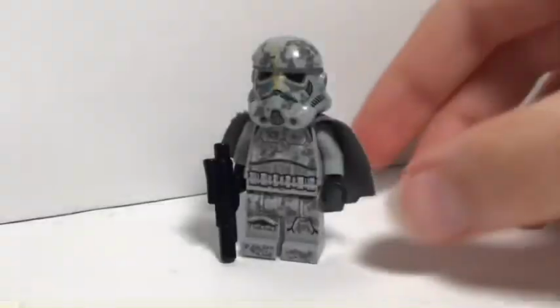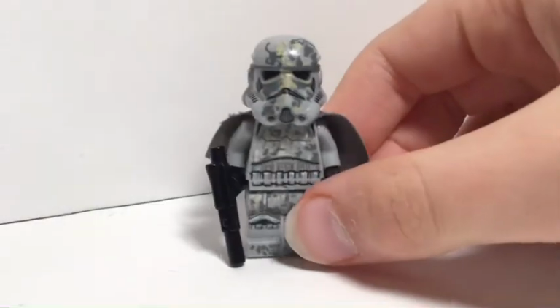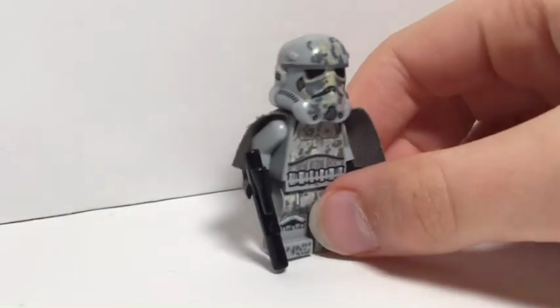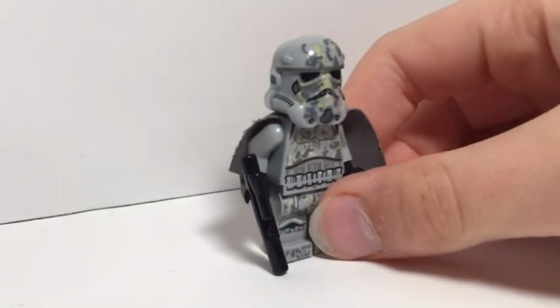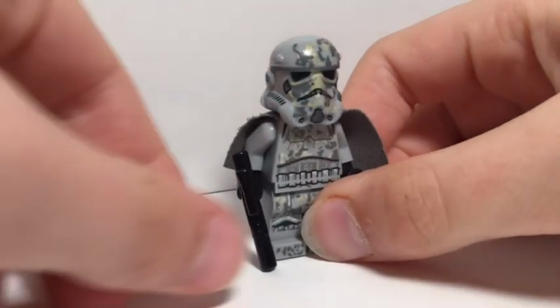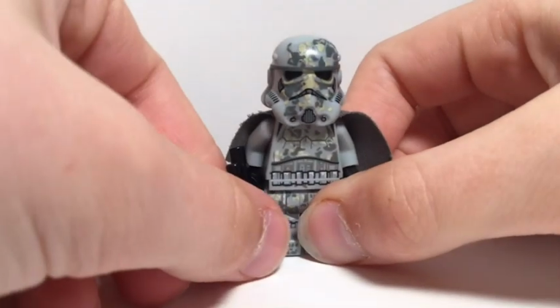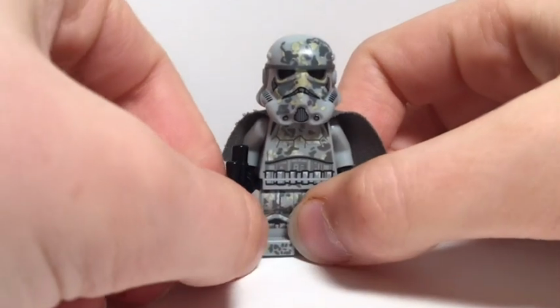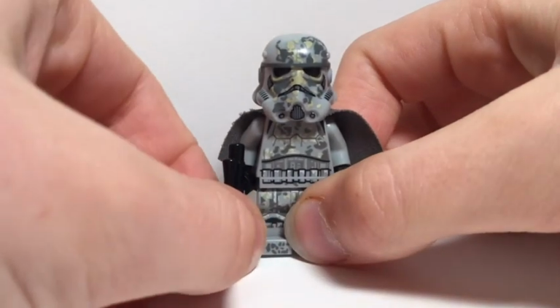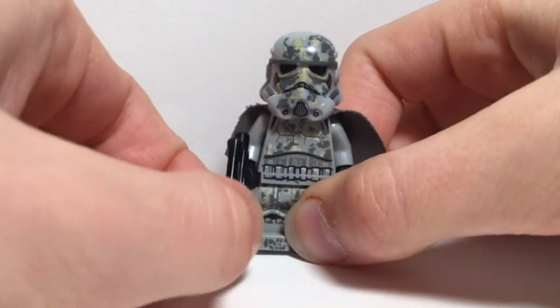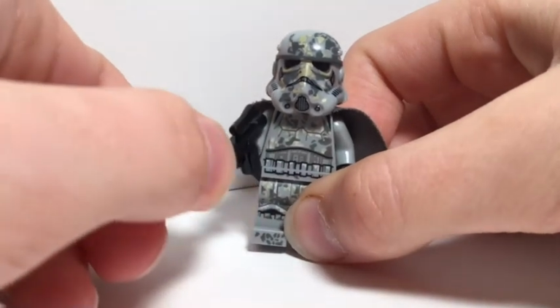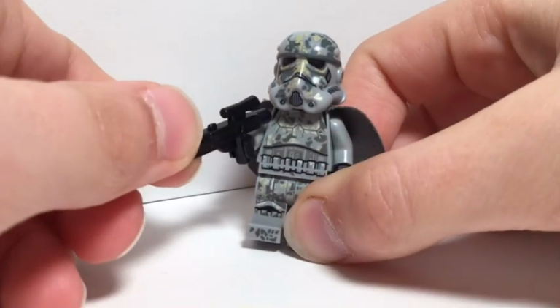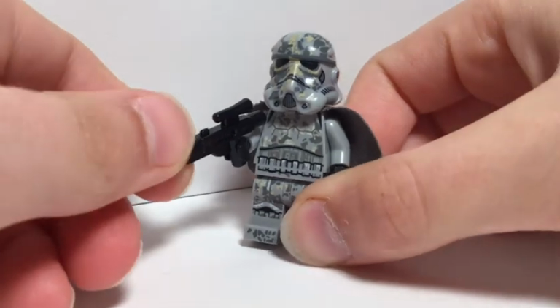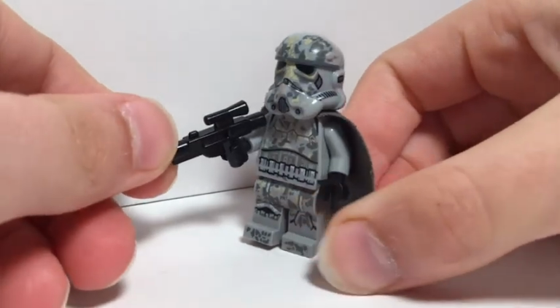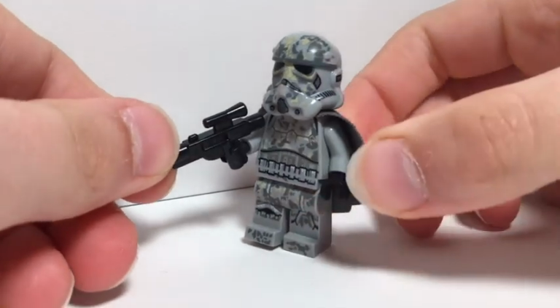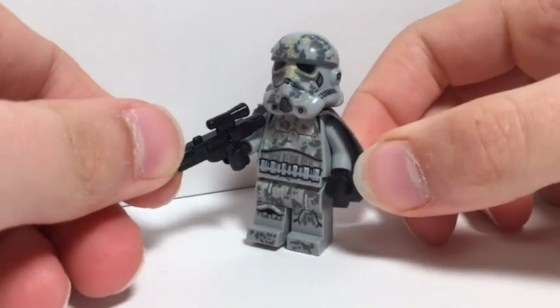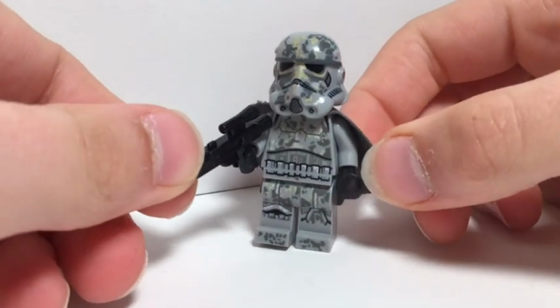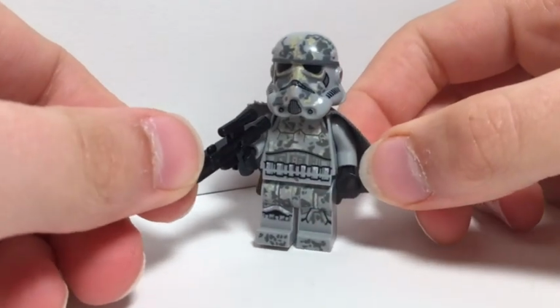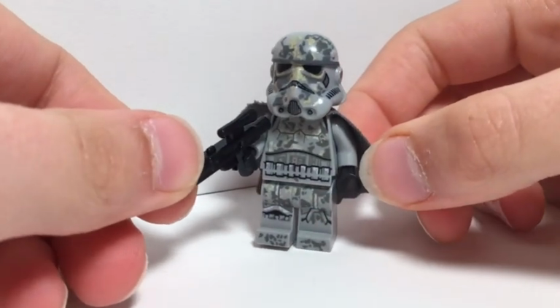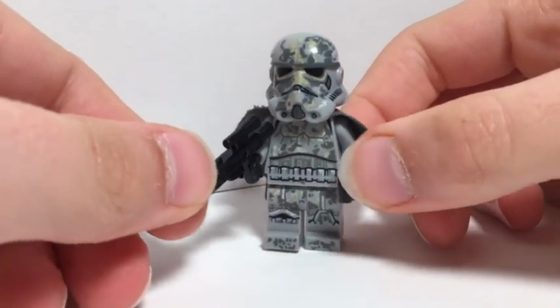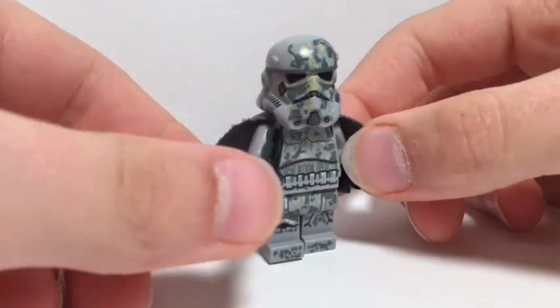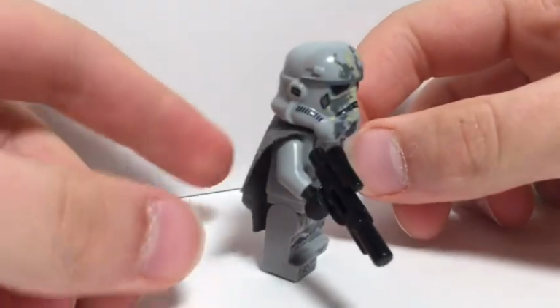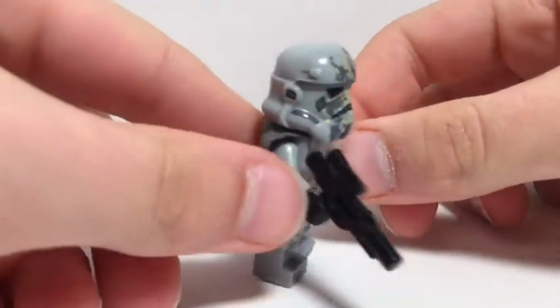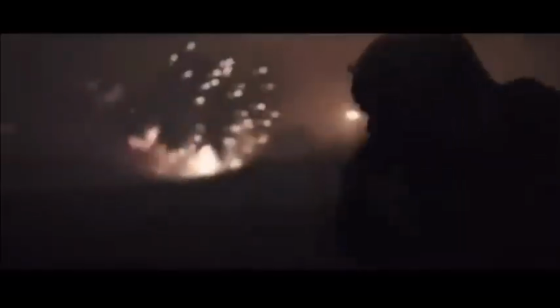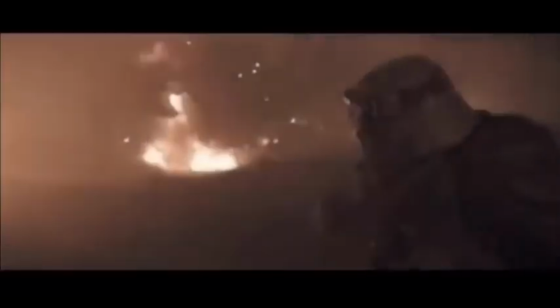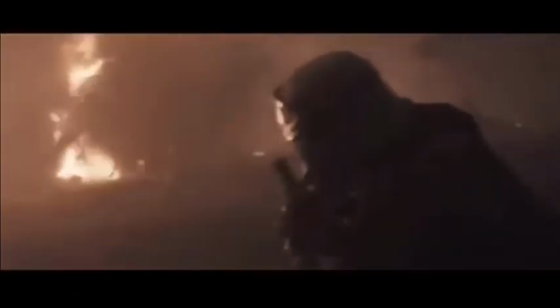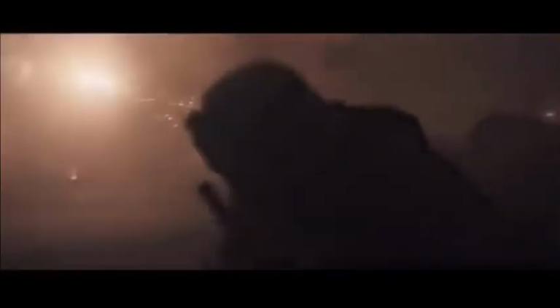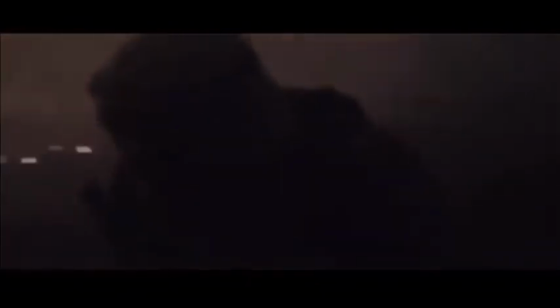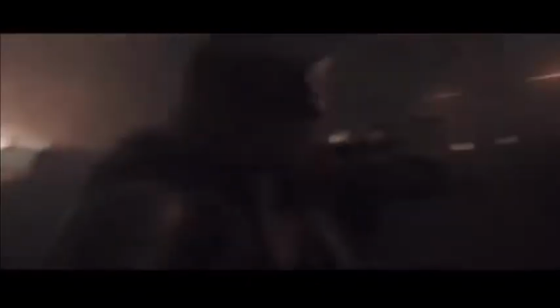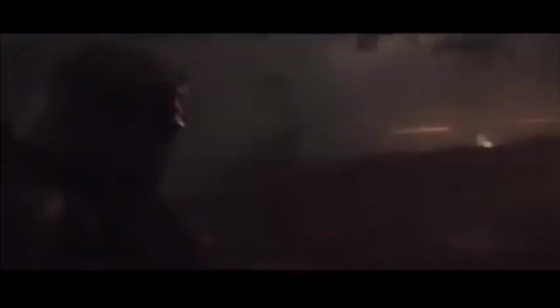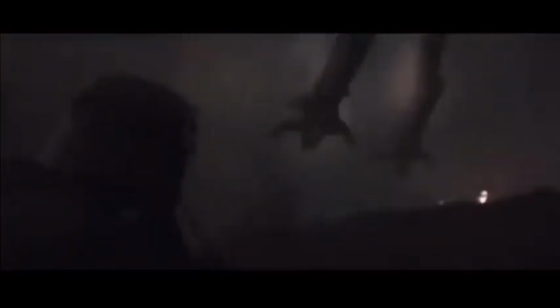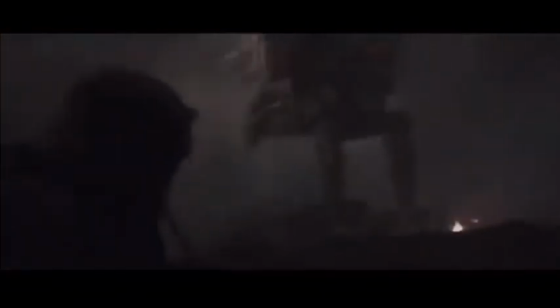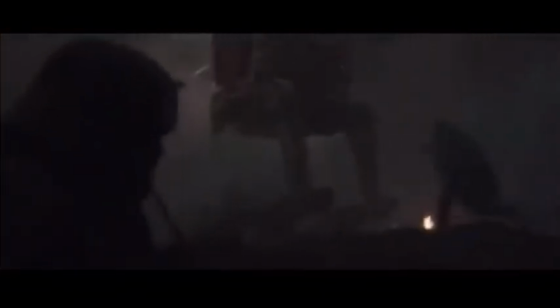While a normal stormtrooper goes for around 5 bucks, this Mimban stormtrooper goes for 70 dollars. On Mimban you can't see anything, so imagine how bad the stormtrooper's aim is there.